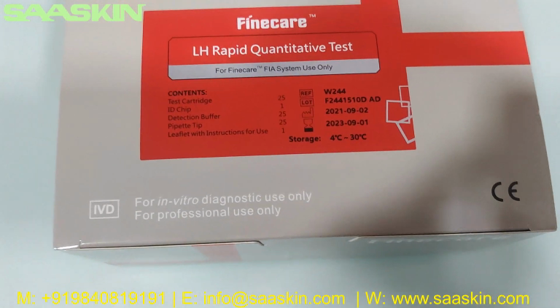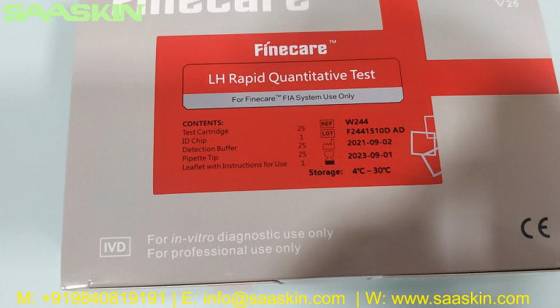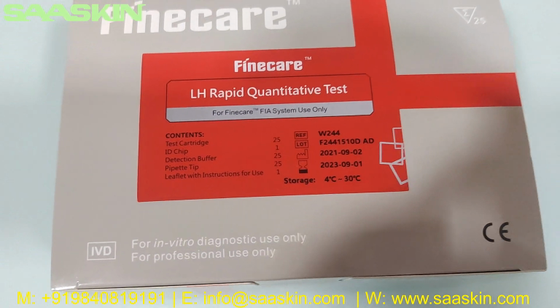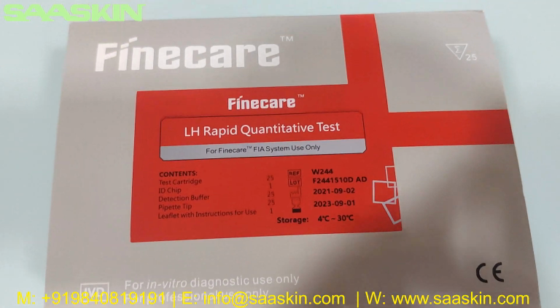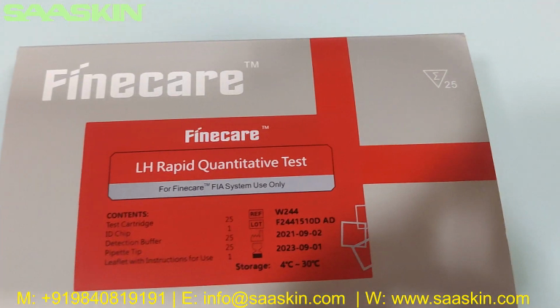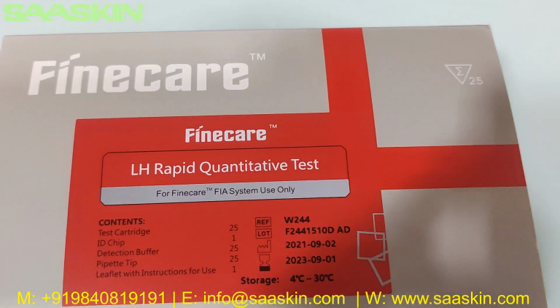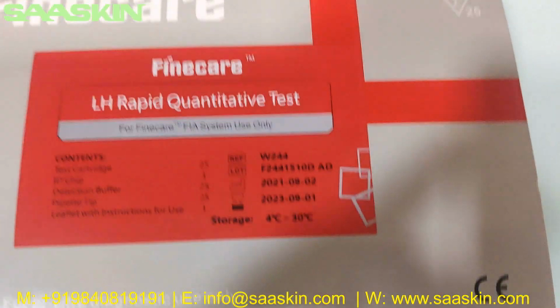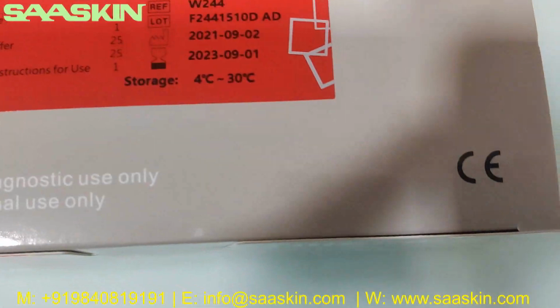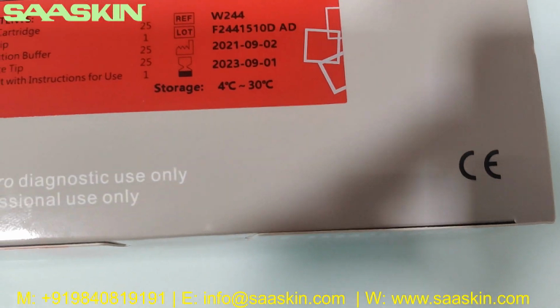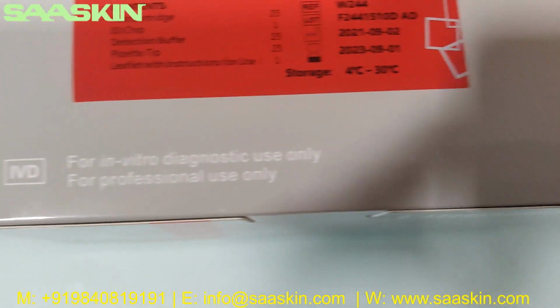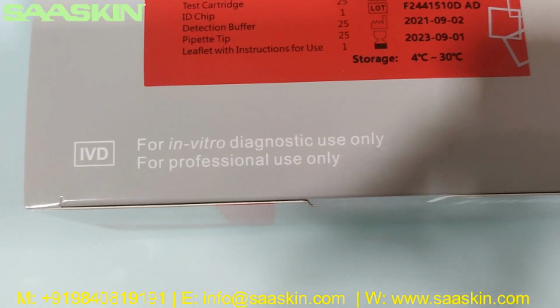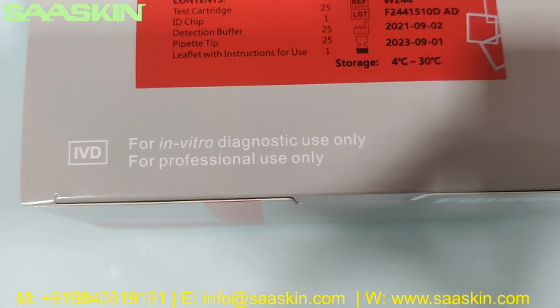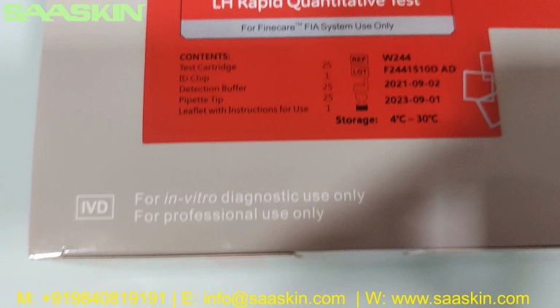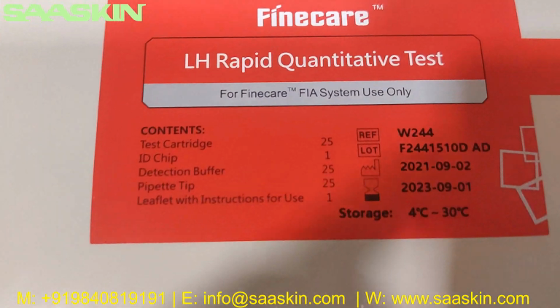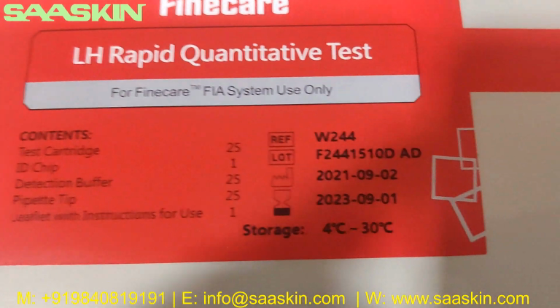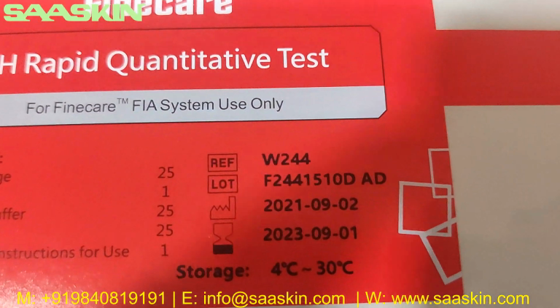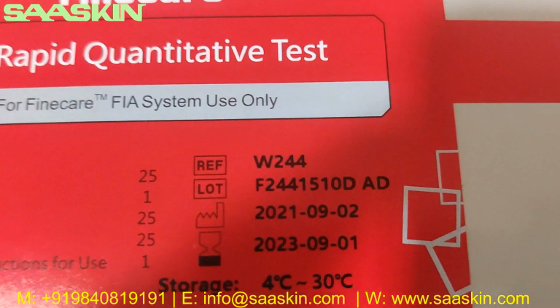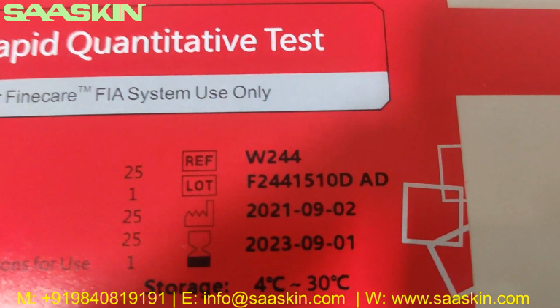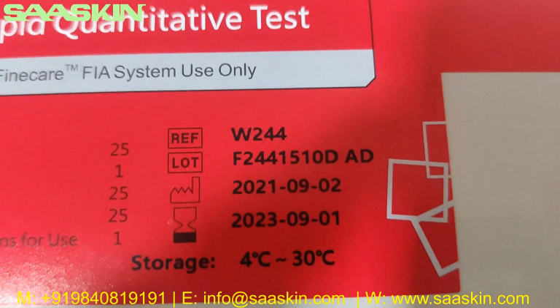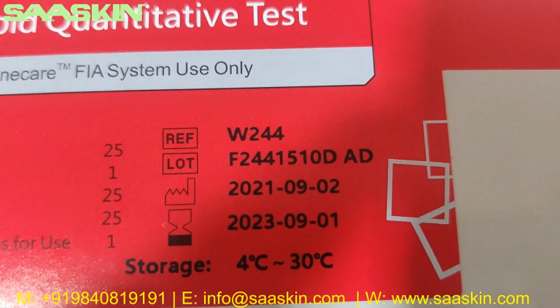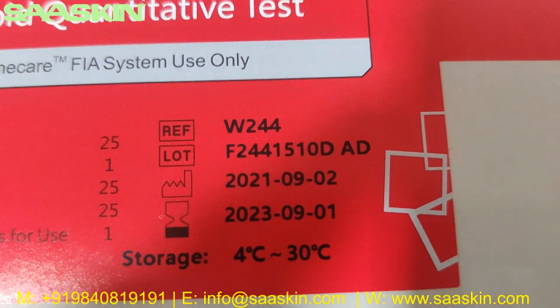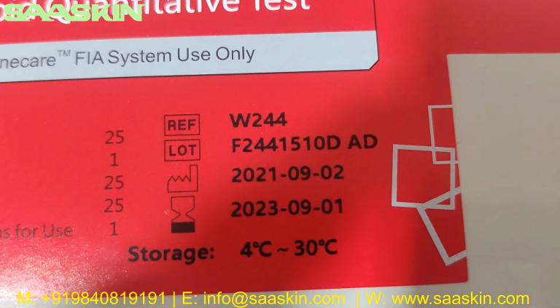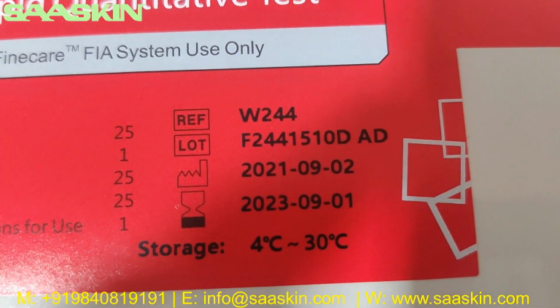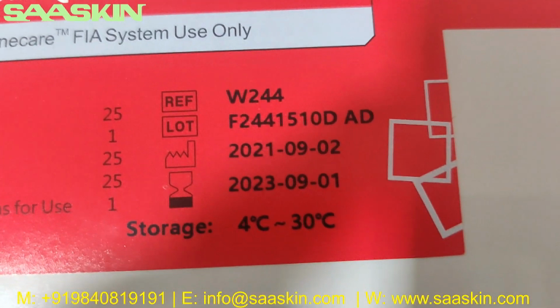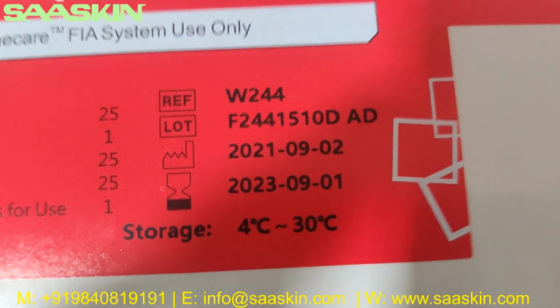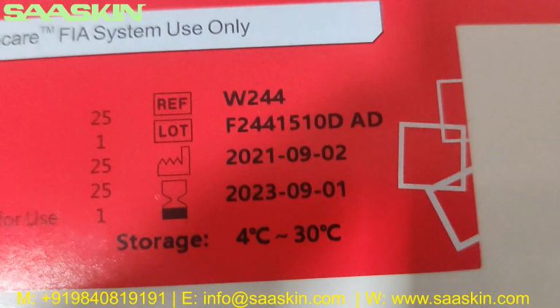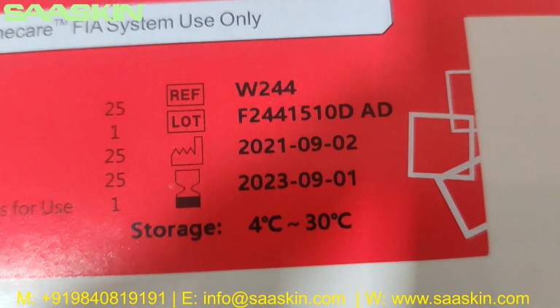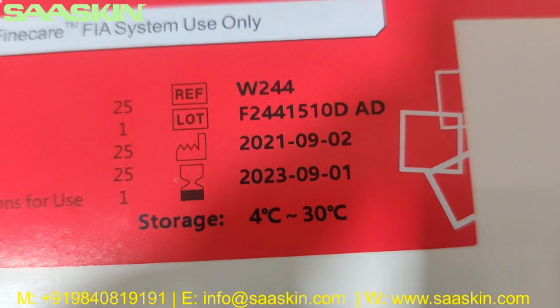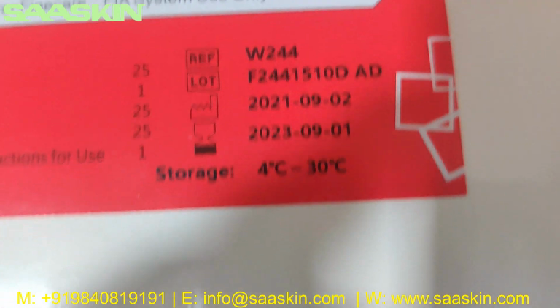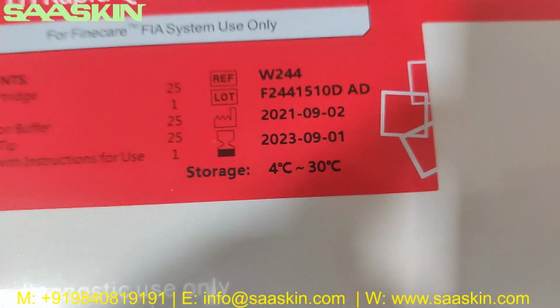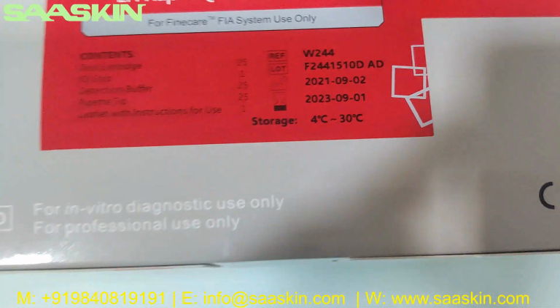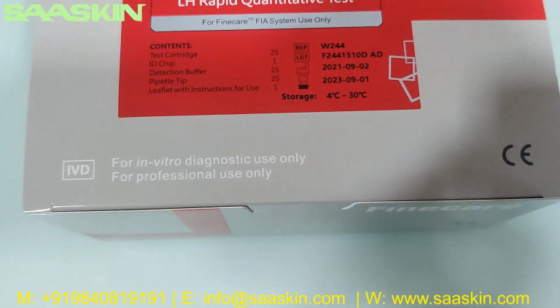This is how the box looks like. This is the 25 test kit pack and a CE IVD certified product. You can see the reference number and lot number, and you will also have the manufacturing date, the expiry date, and room temperature storage conditions.